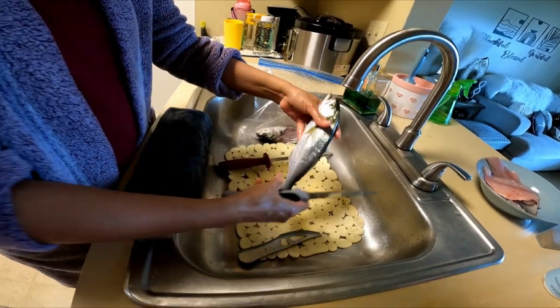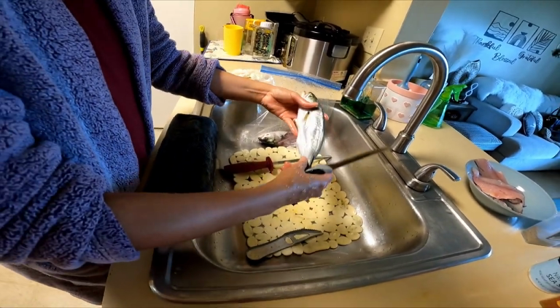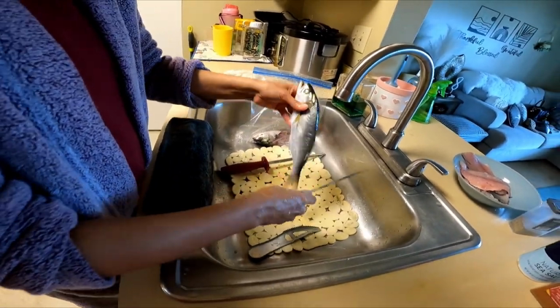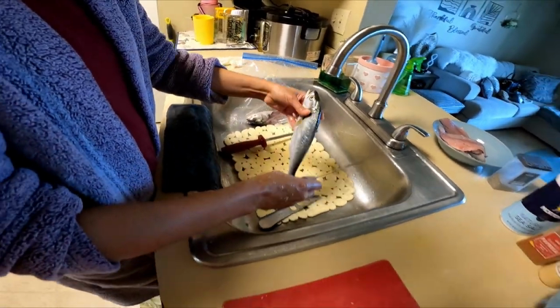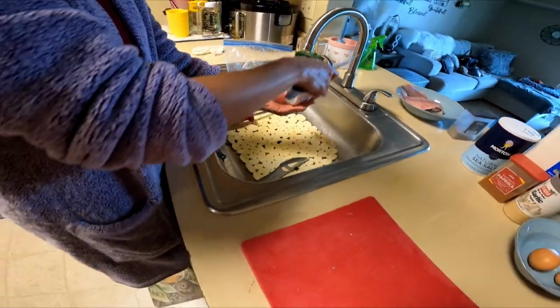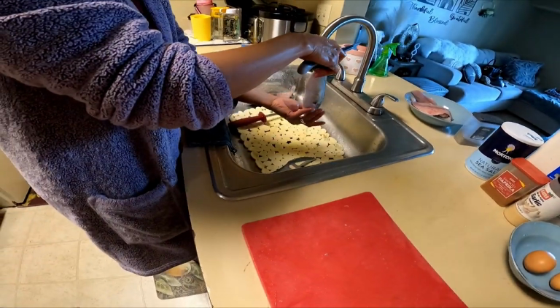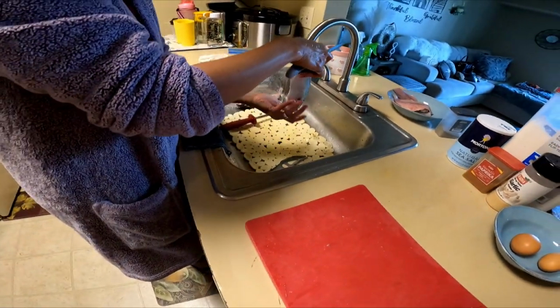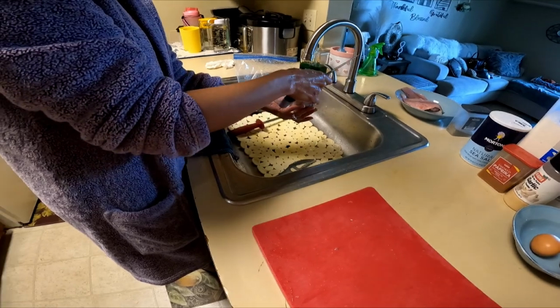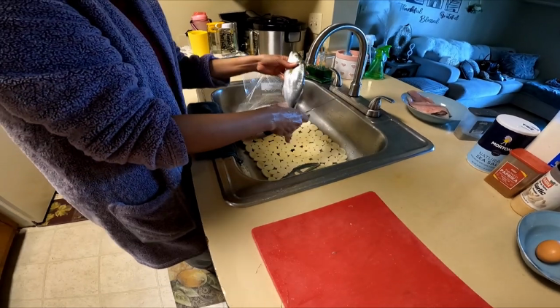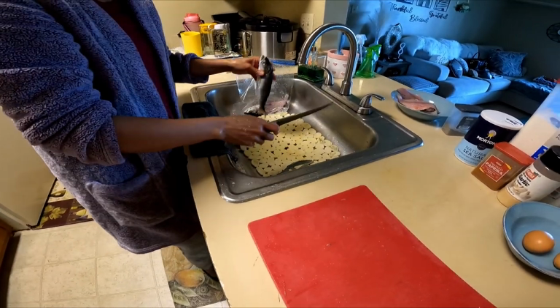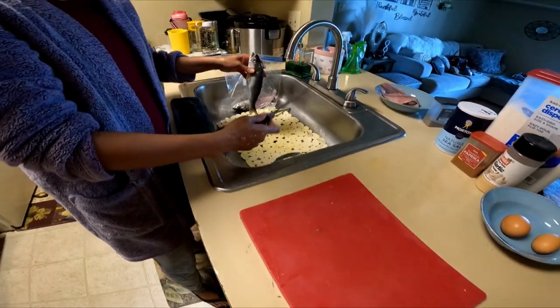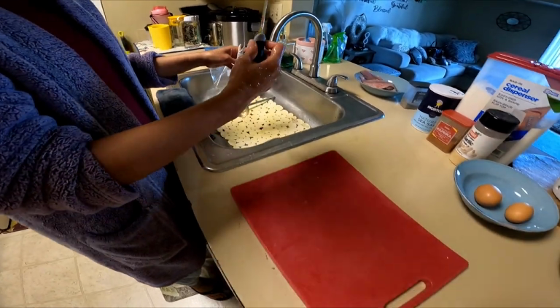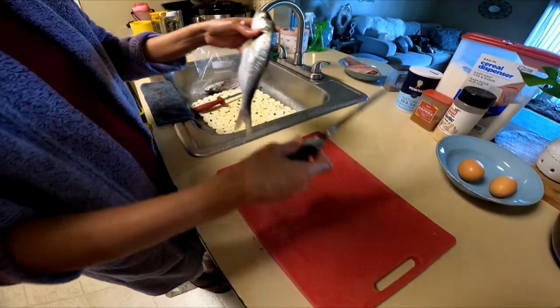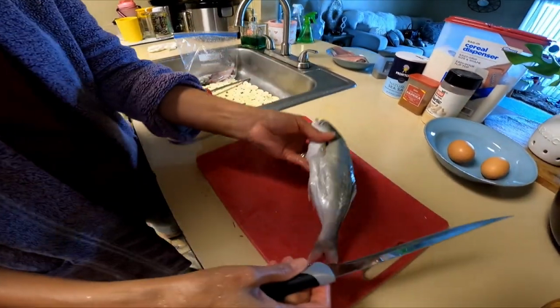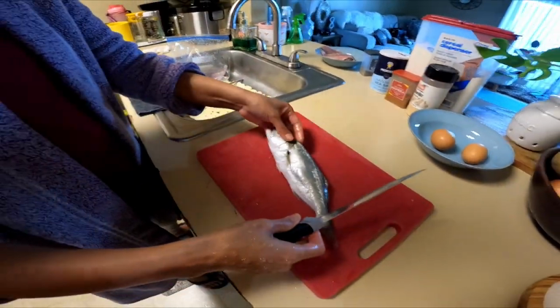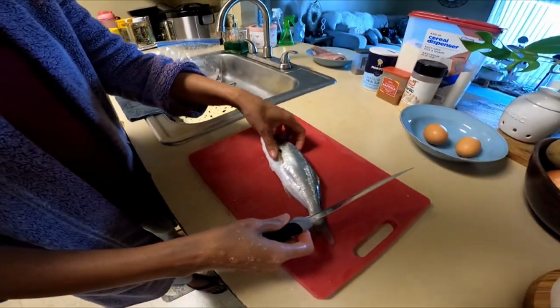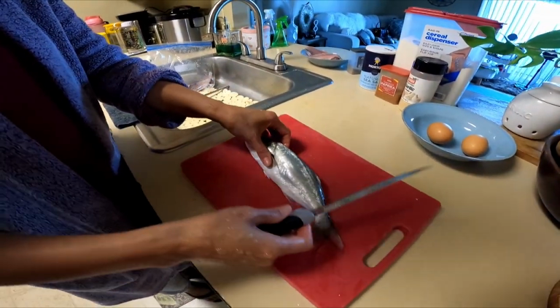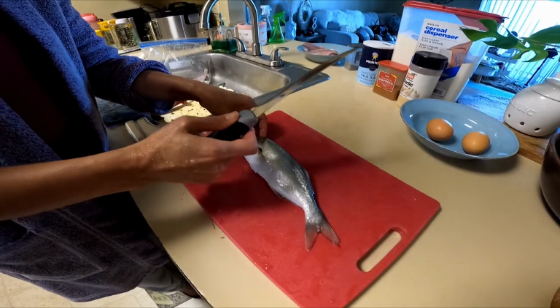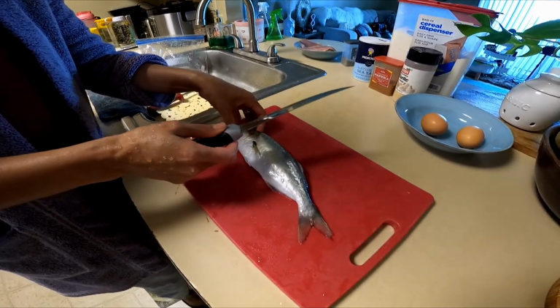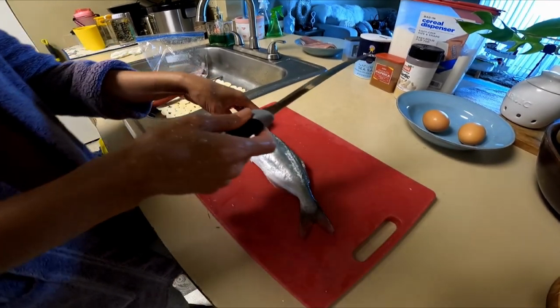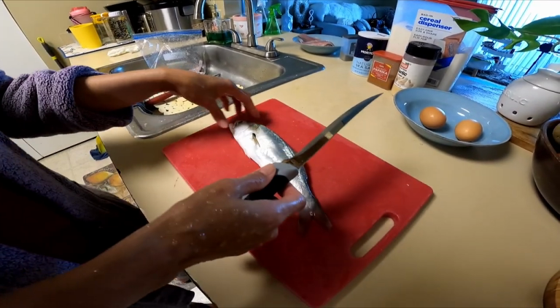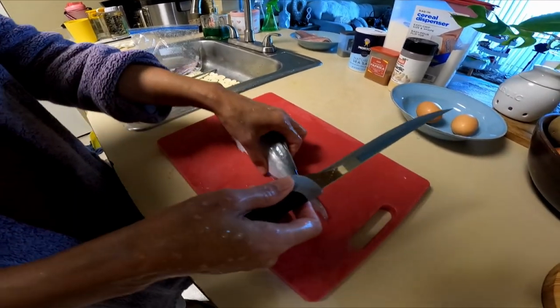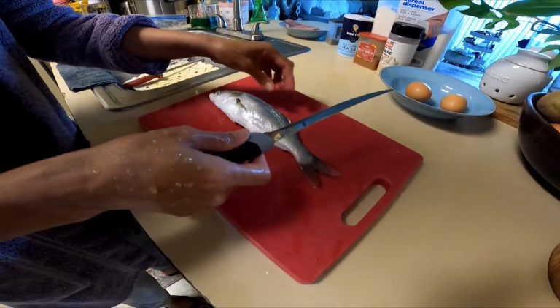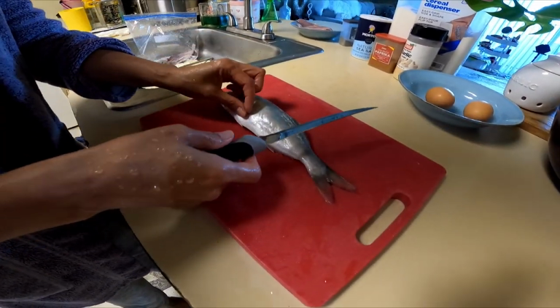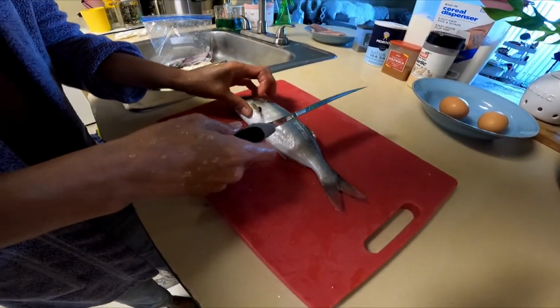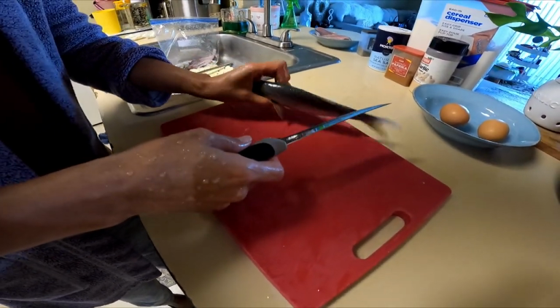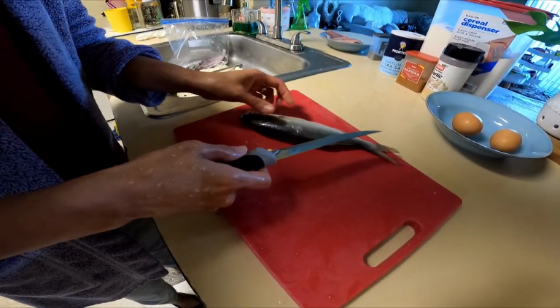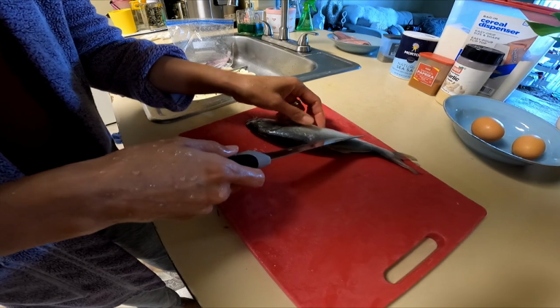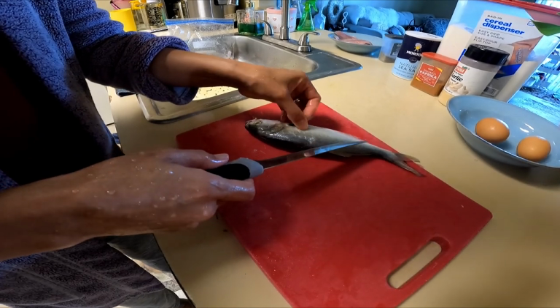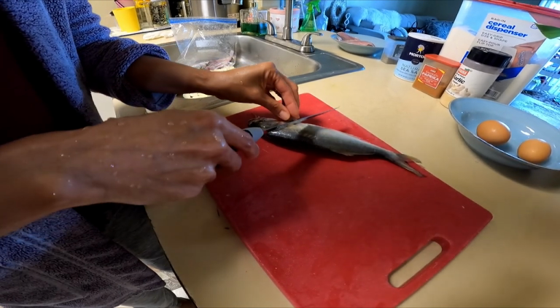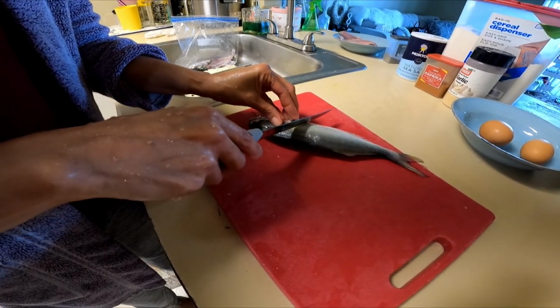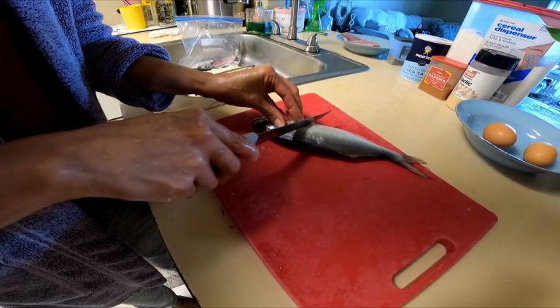All right, so now this fish is ready for the fillet. We have a fillet knife — make sure you're going to use a very sharp fillet knife. I like to cut right here first.